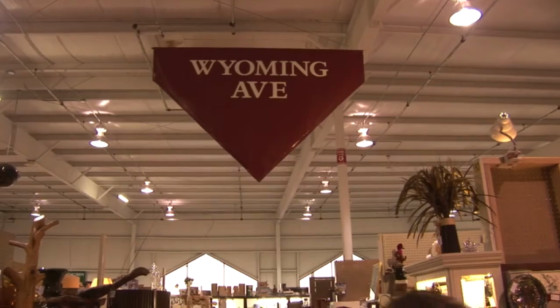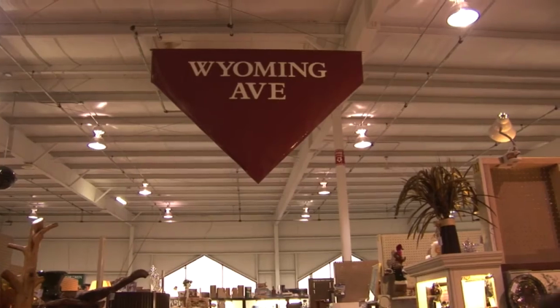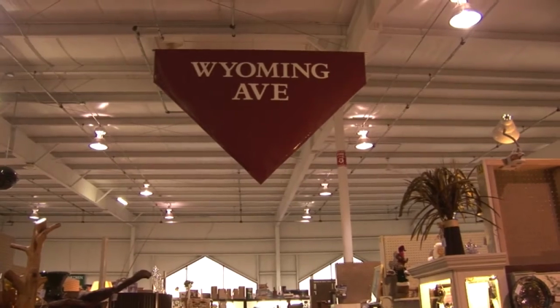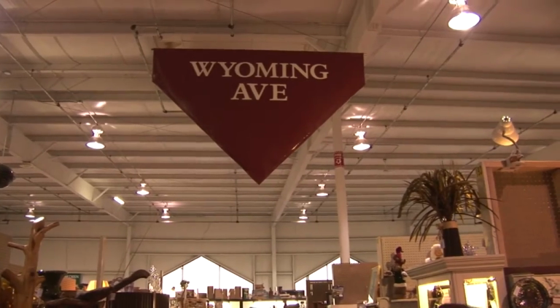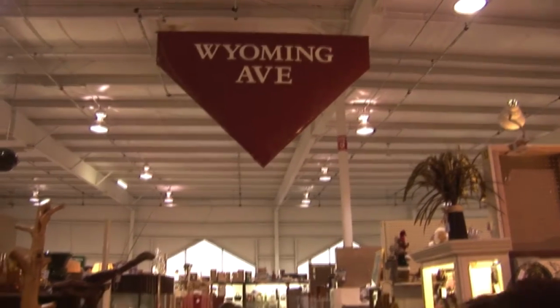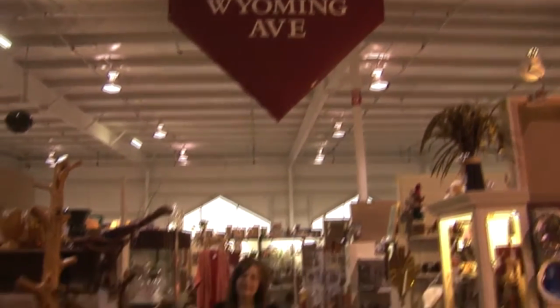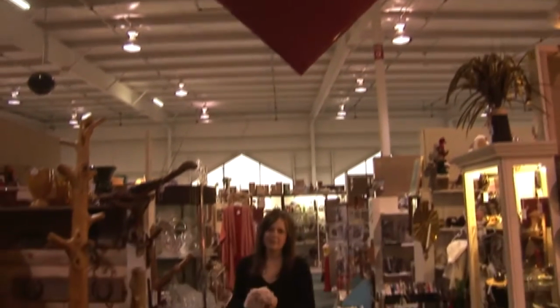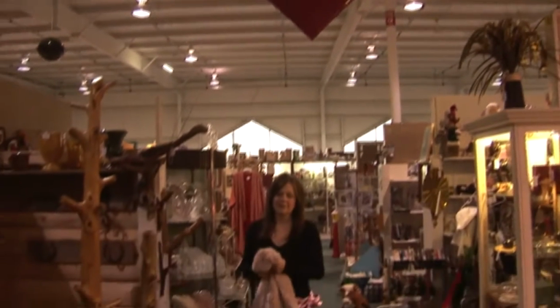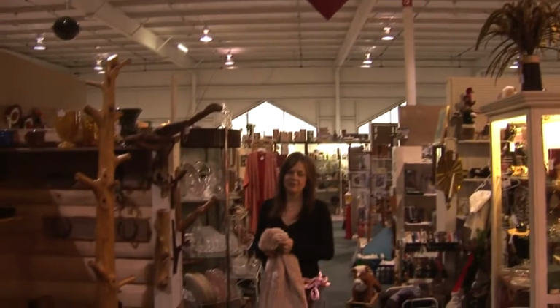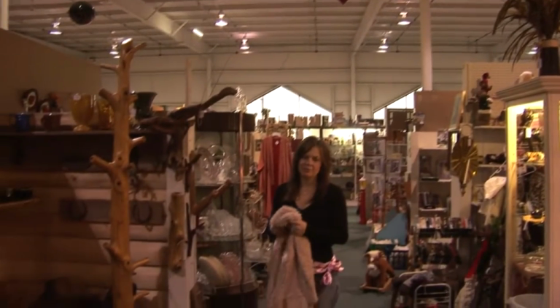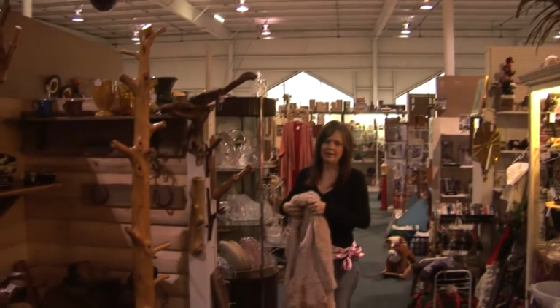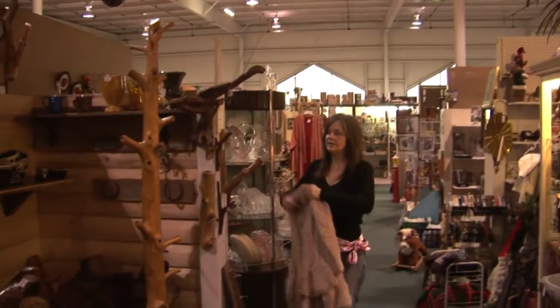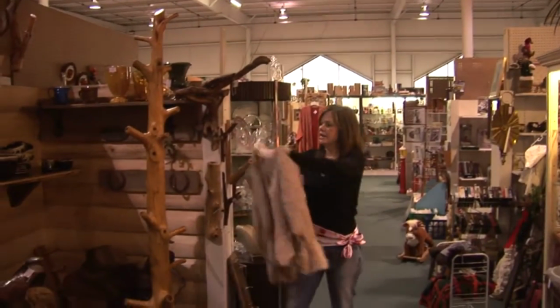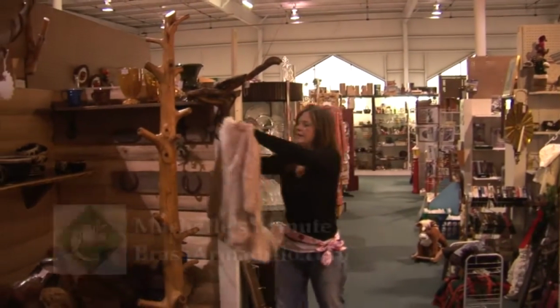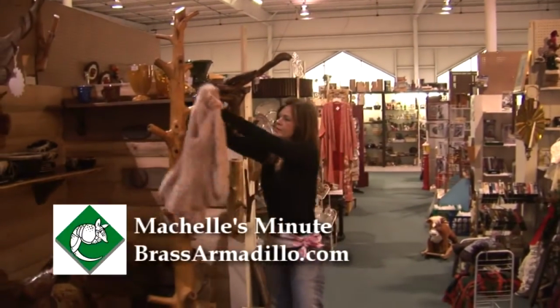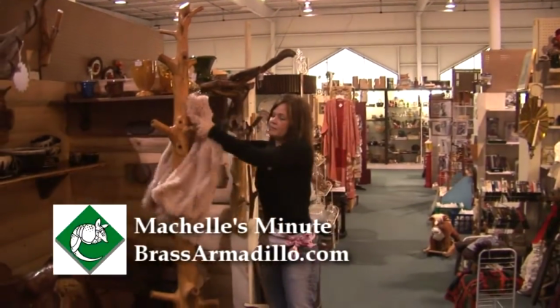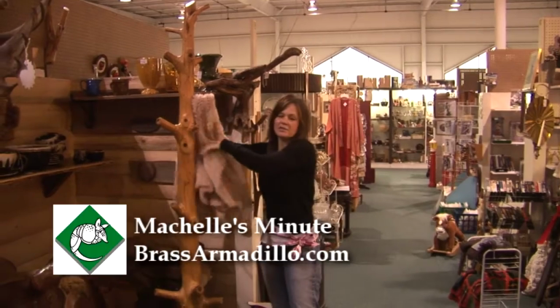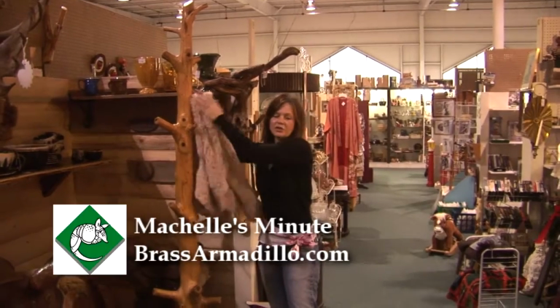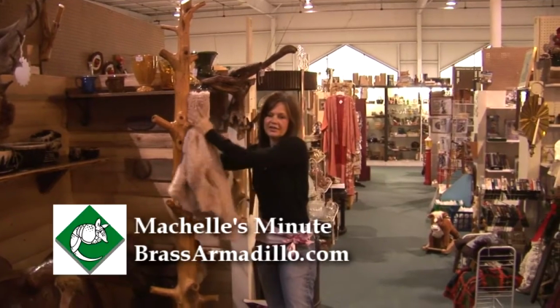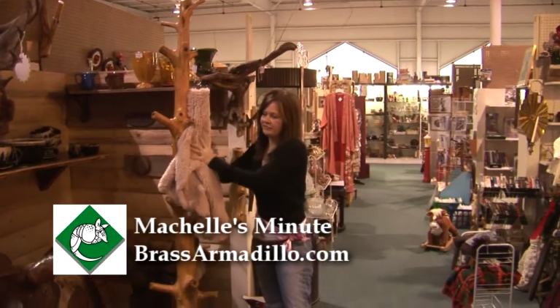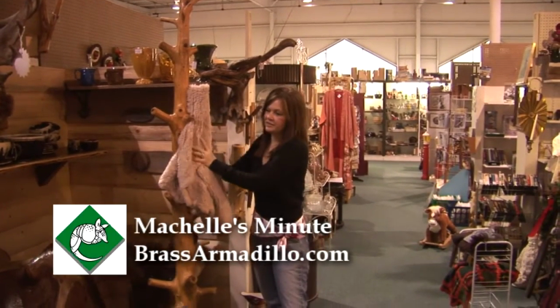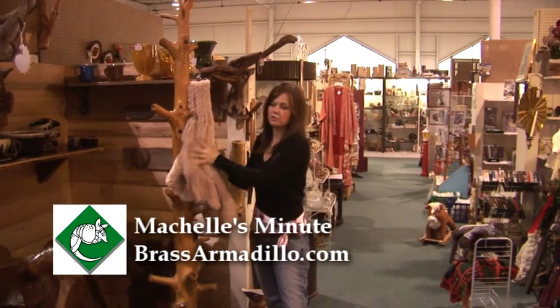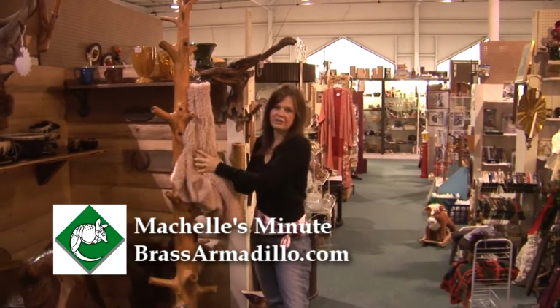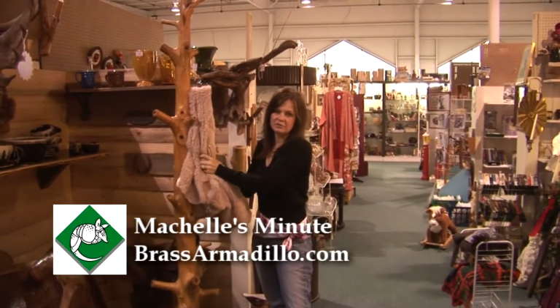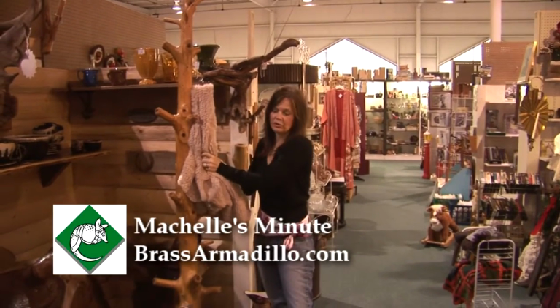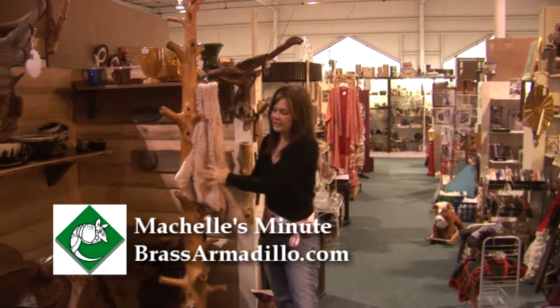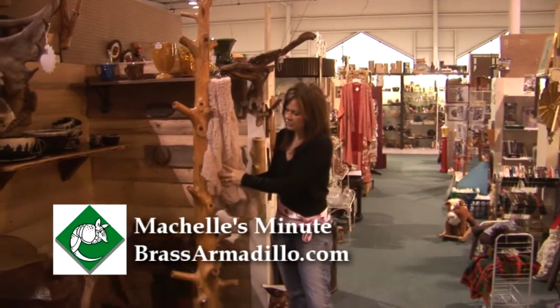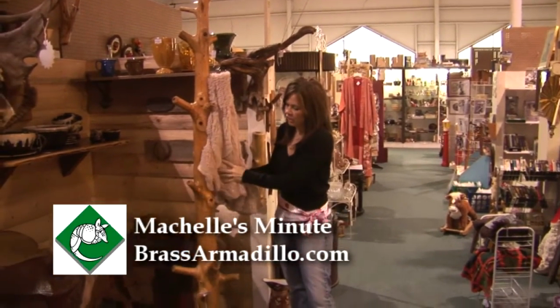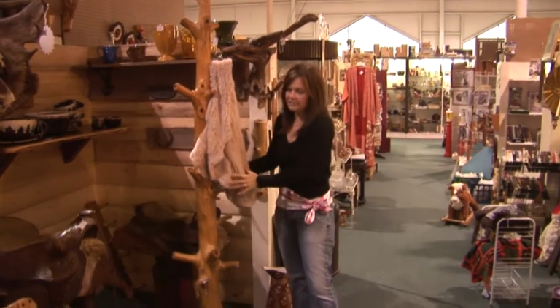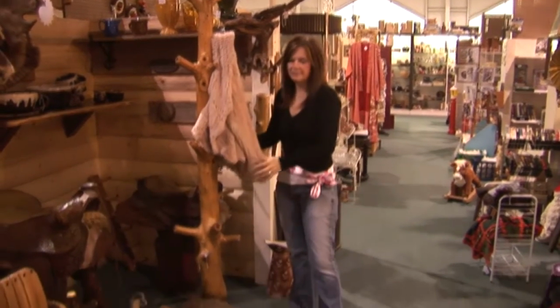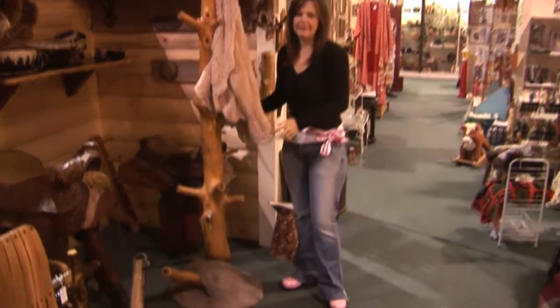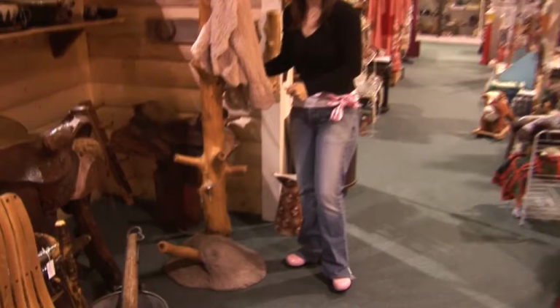Welcome to Michelle's Minute. I'm at the Brass Armadillo in Des Moines, Iowa. I'm going to hang my coat up on this hall tree that I found at this really unique store here in the mall. This is made out of log.